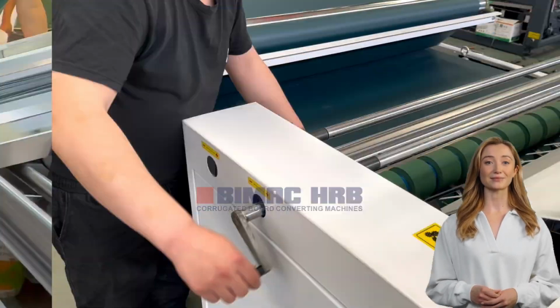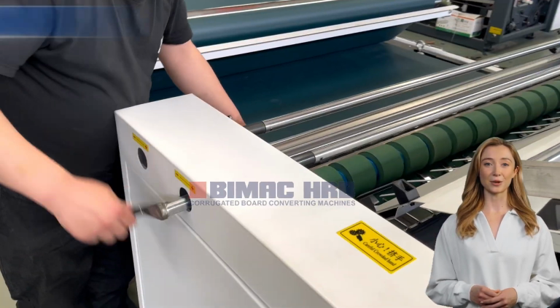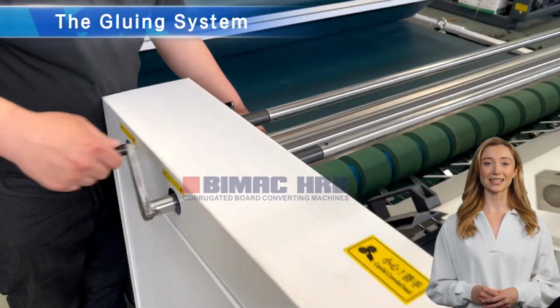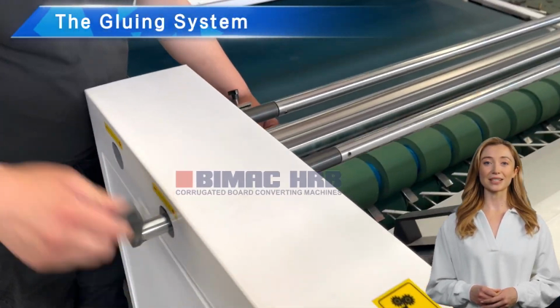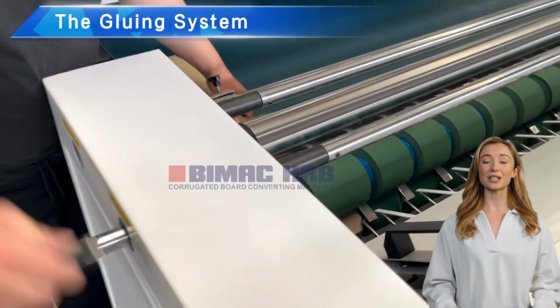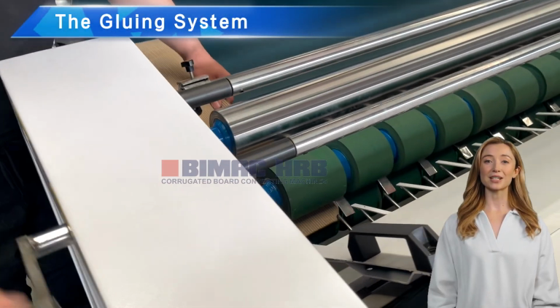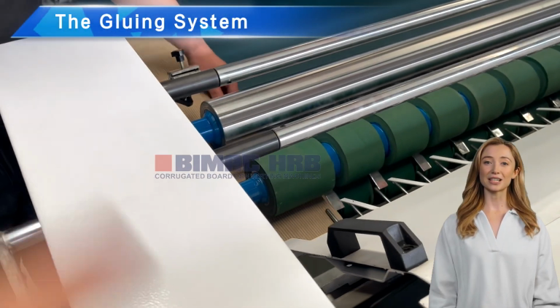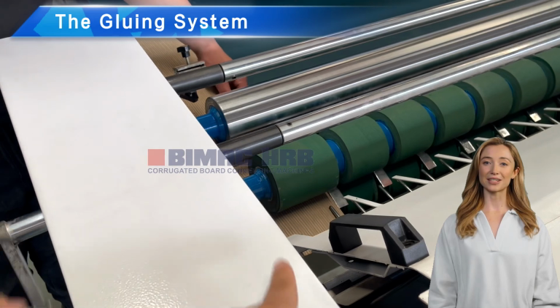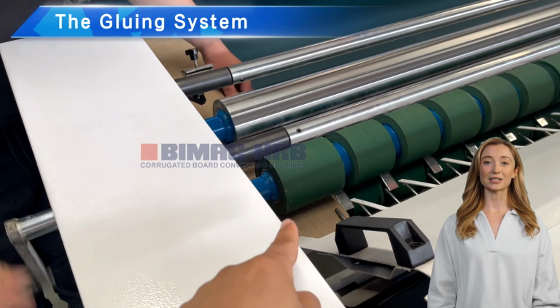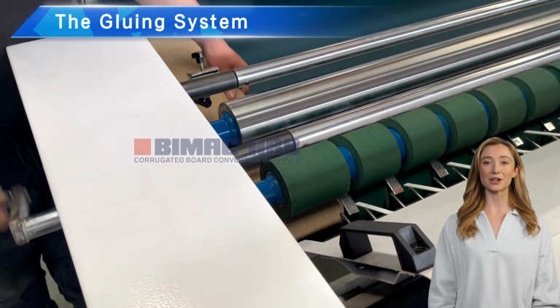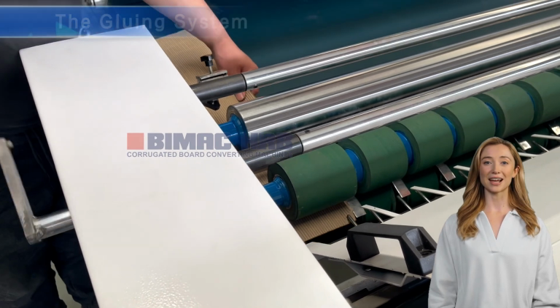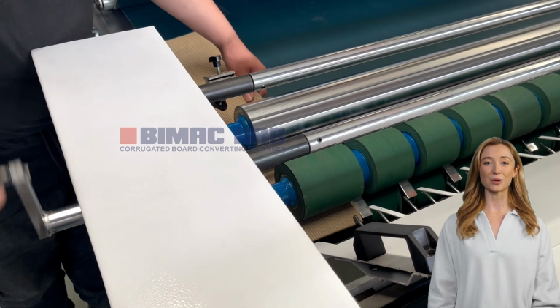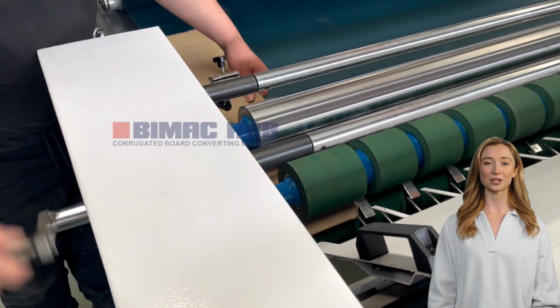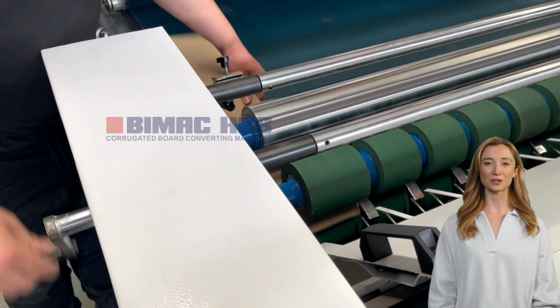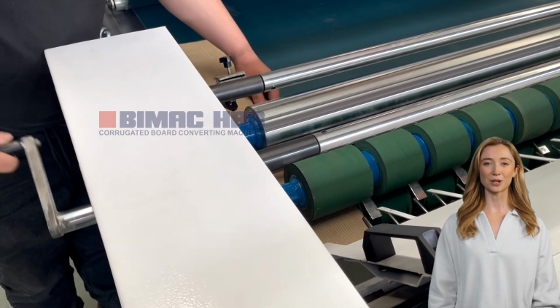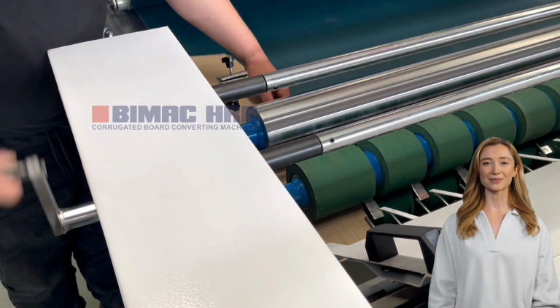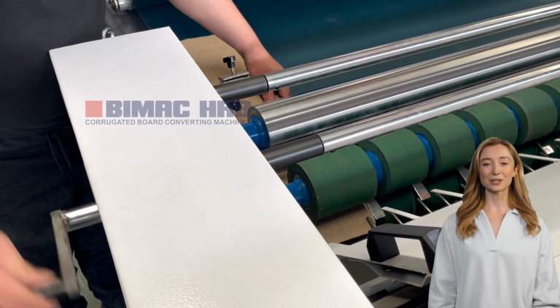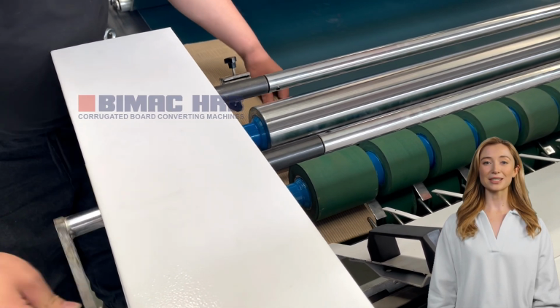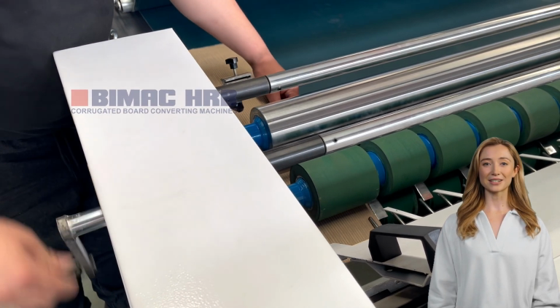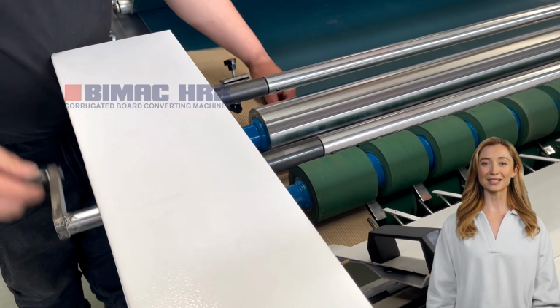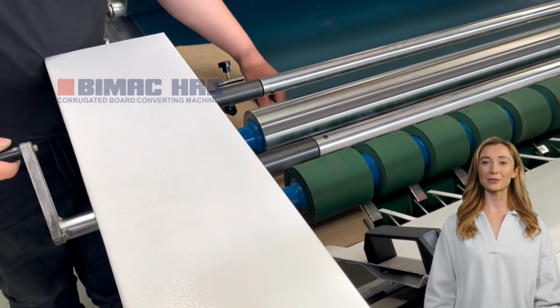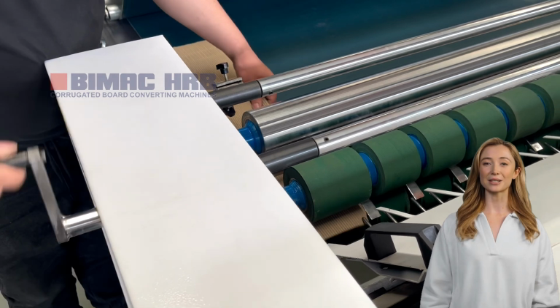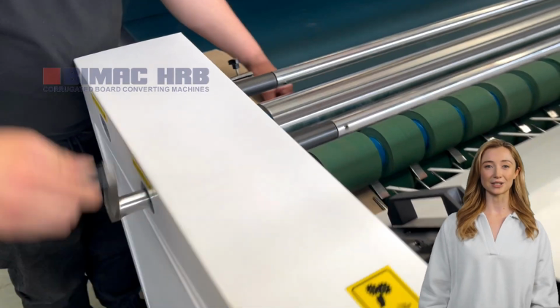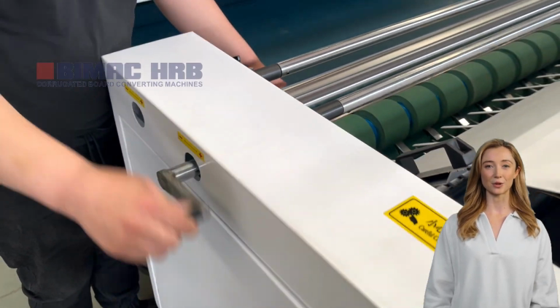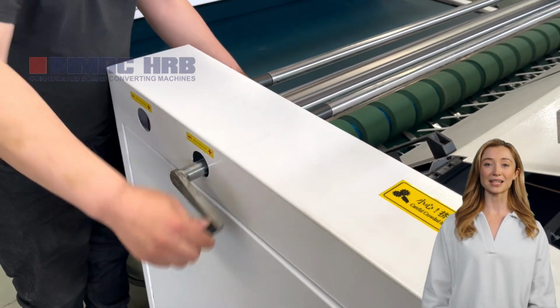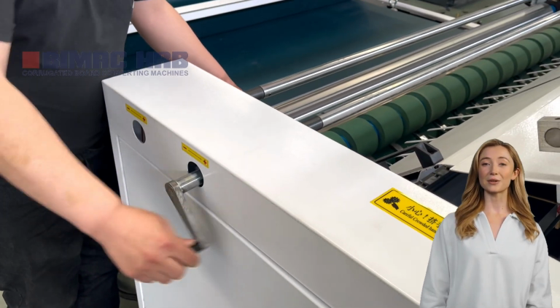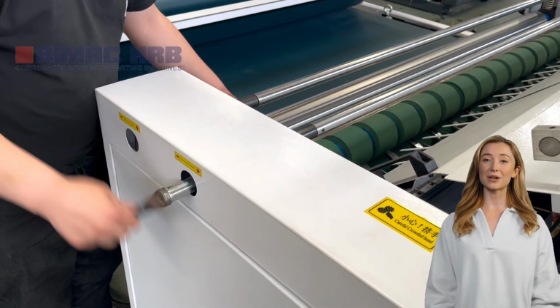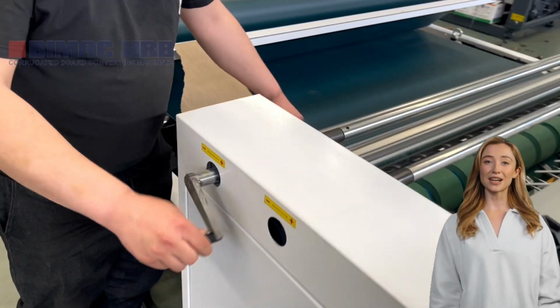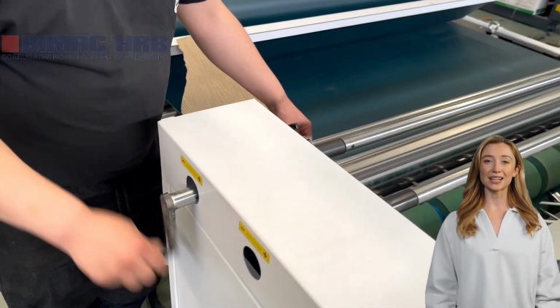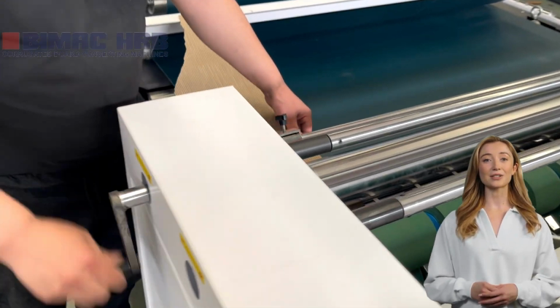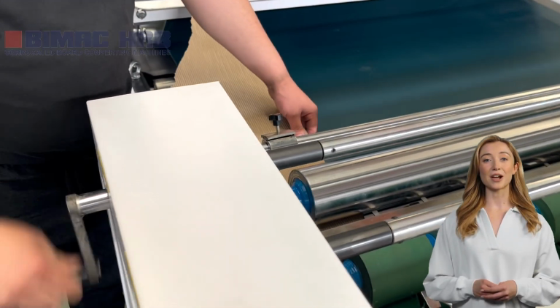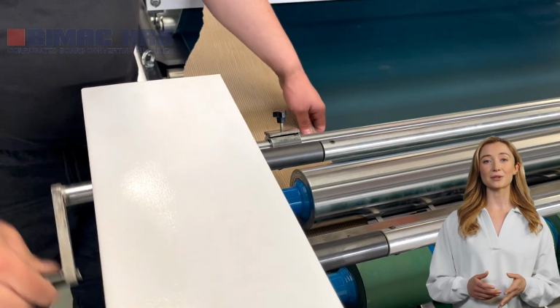The gluing system of this machine is a combination of an analog roller and rubber glue uniform roller. With a liquid sensing device, the machine supplies glue accordingly and can be recycled, greatly reducing the cost of glue.